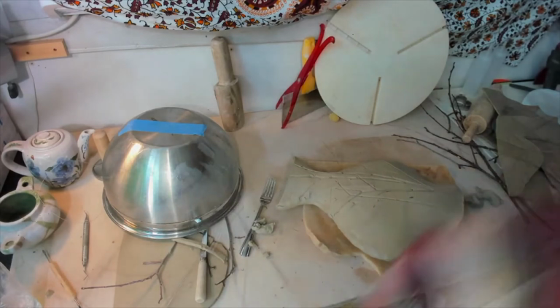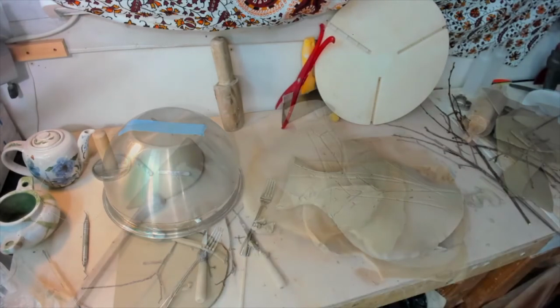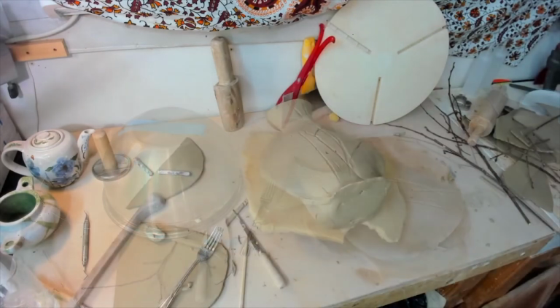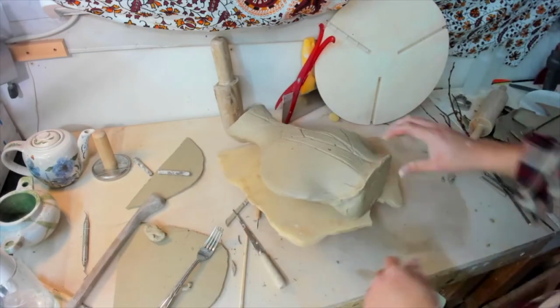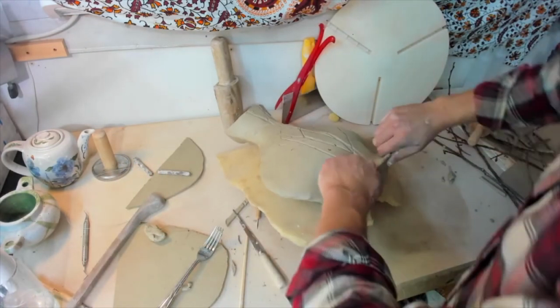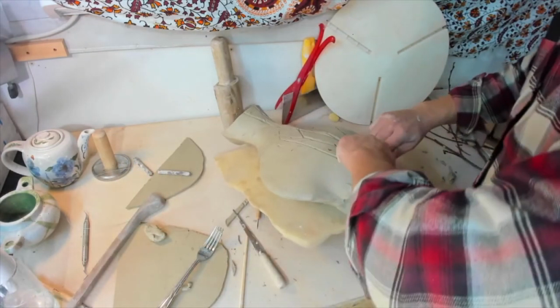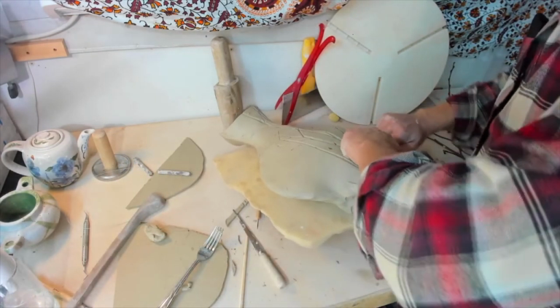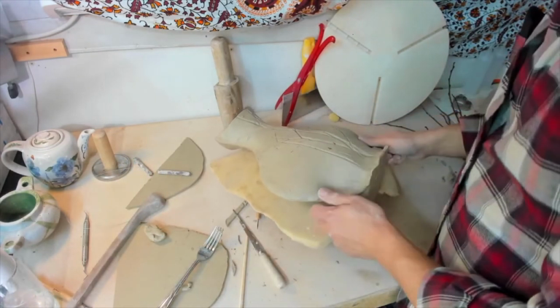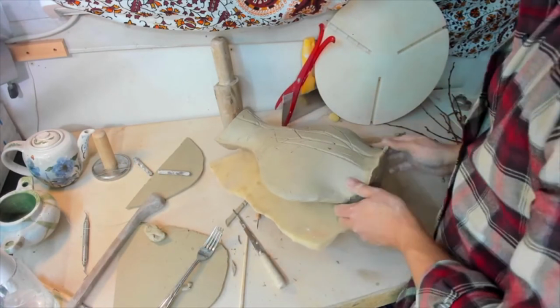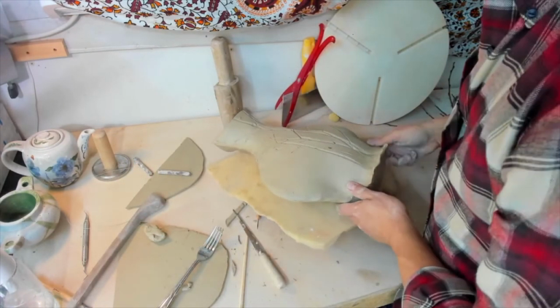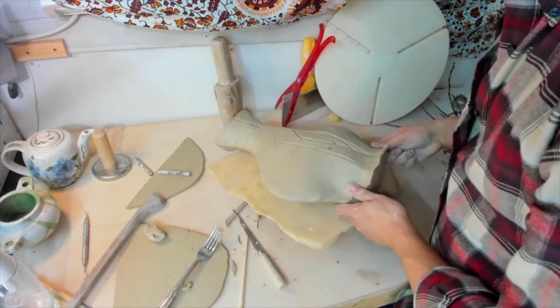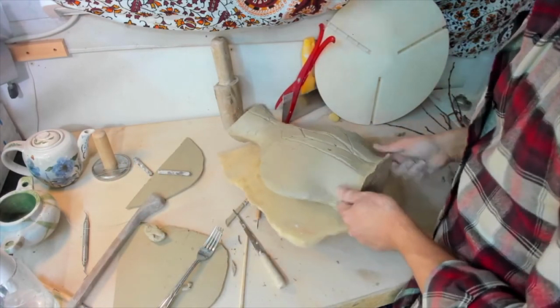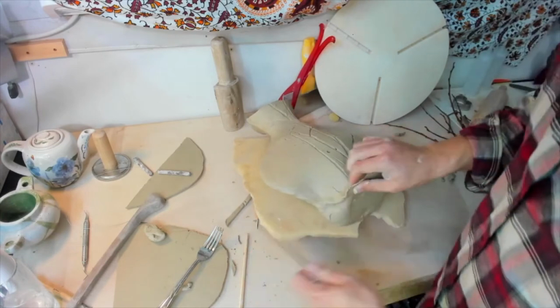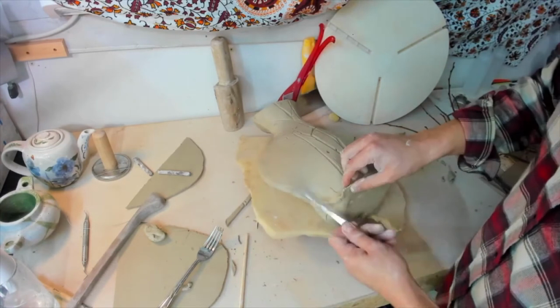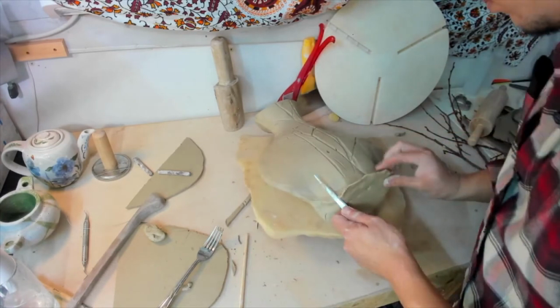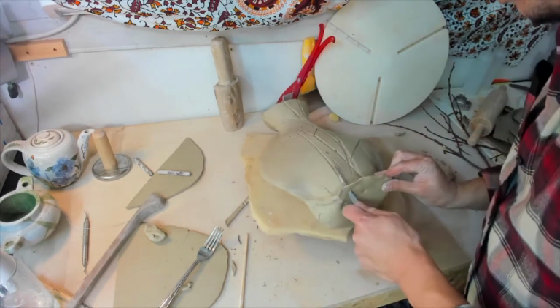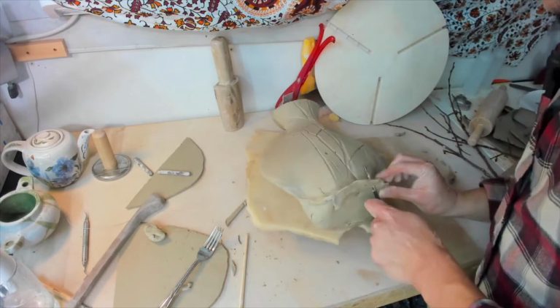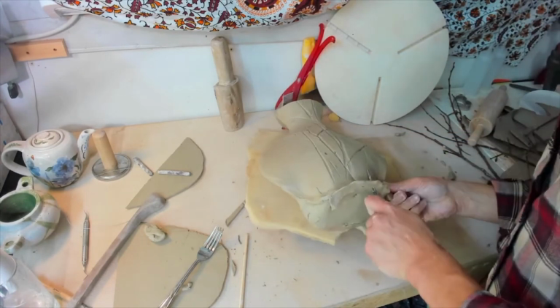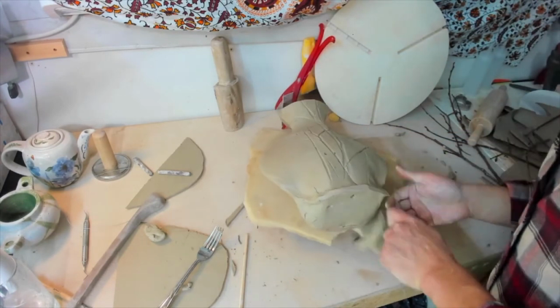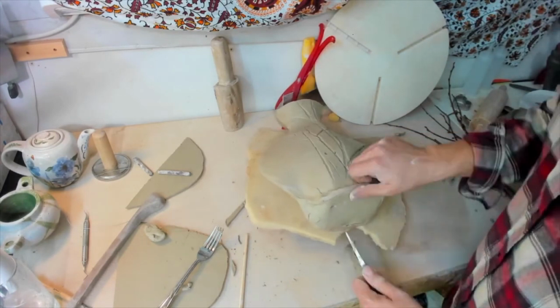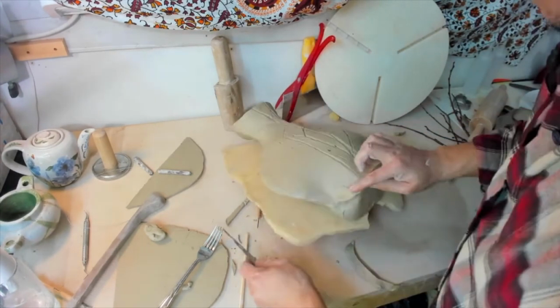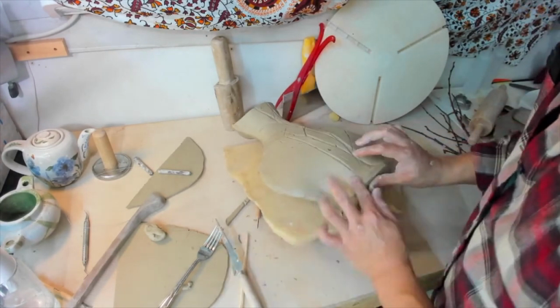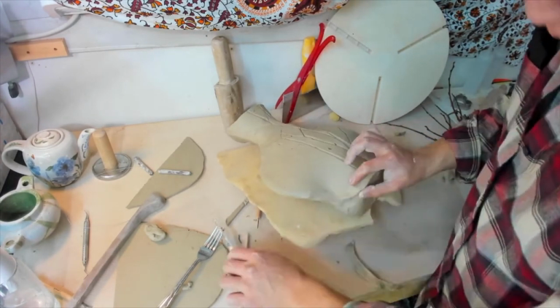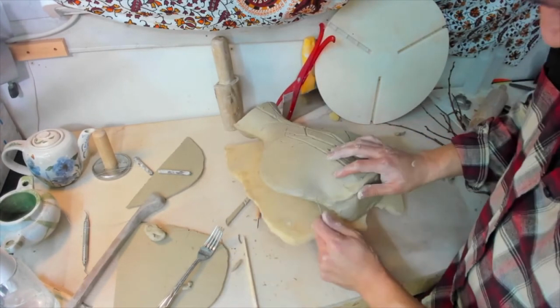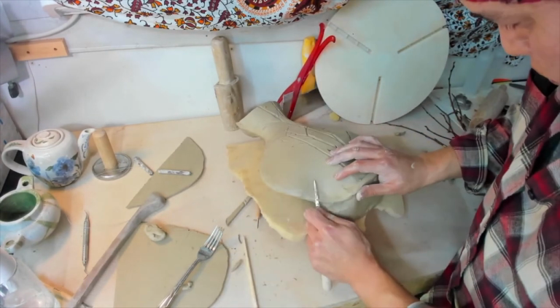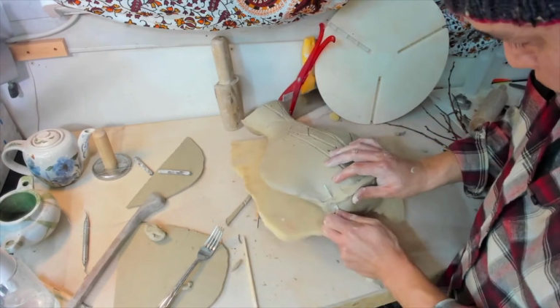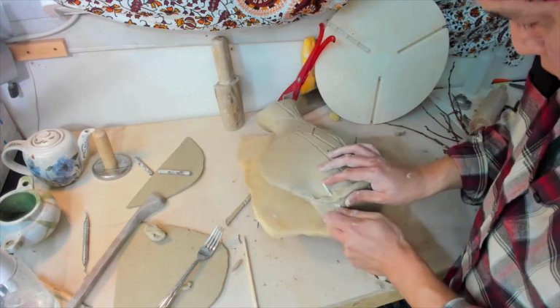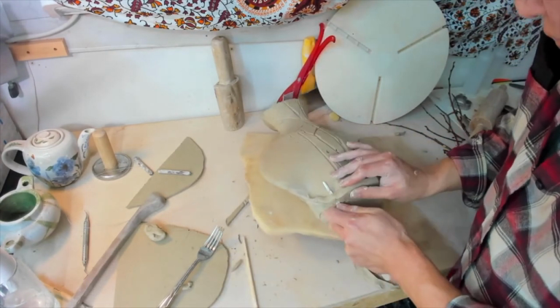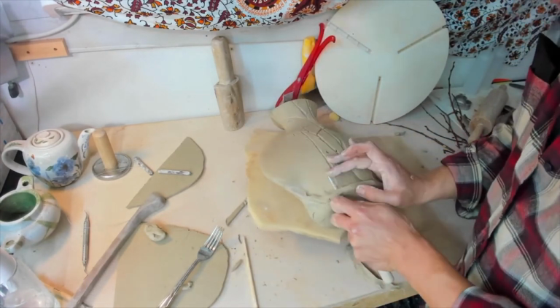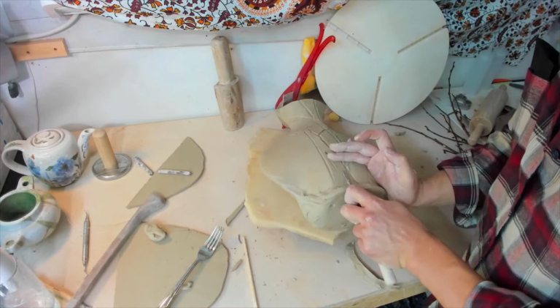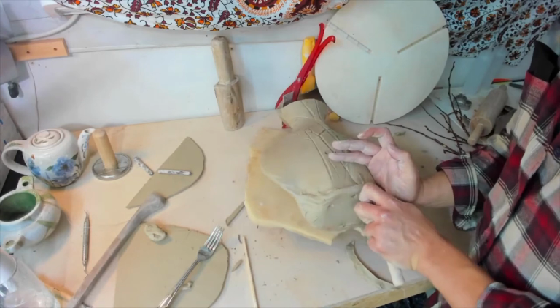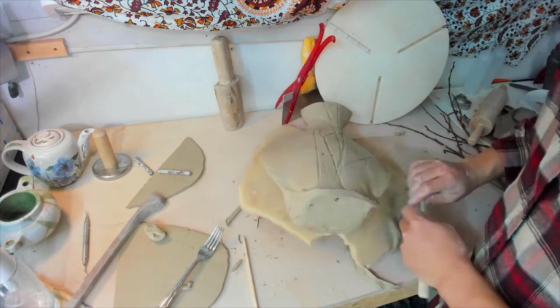Here, I am pinching the bottom slab which was just added, cutting away excess. Be careful not to ruin your join while doing this.